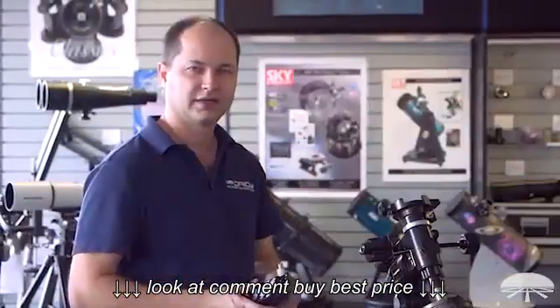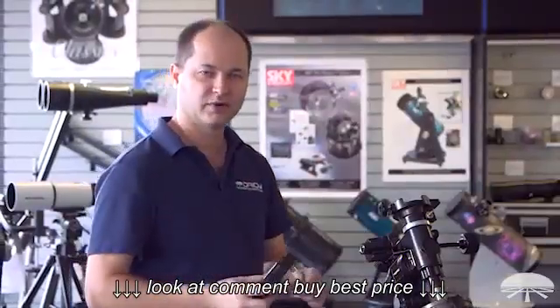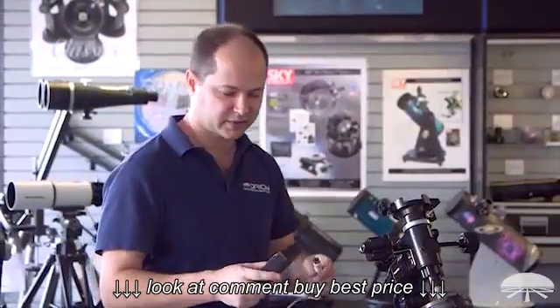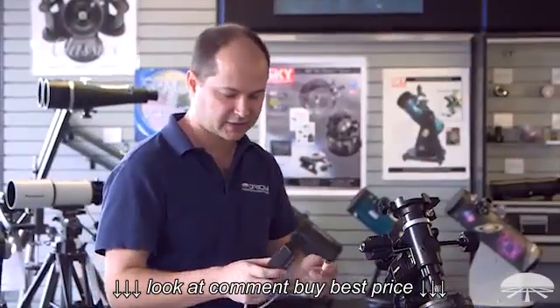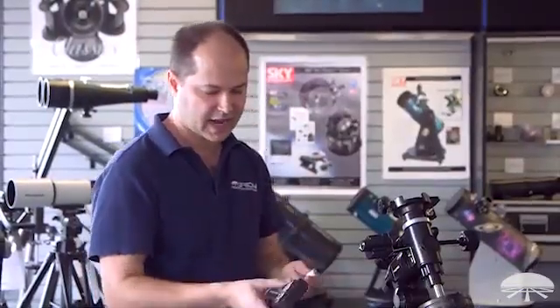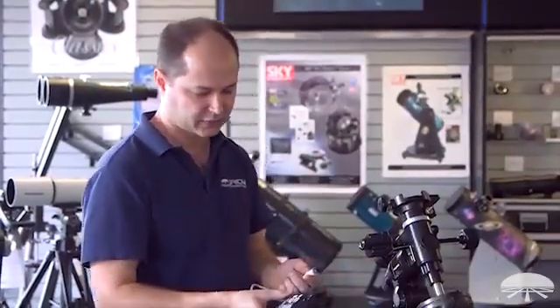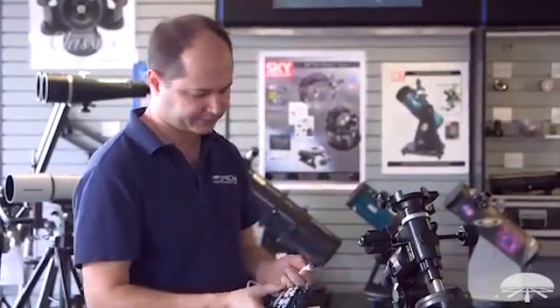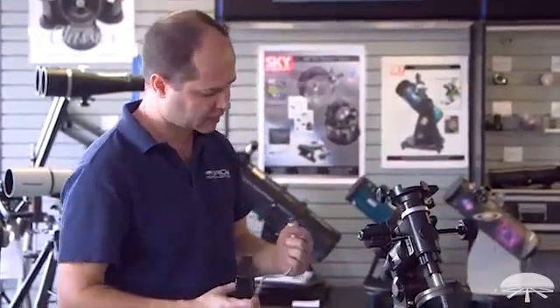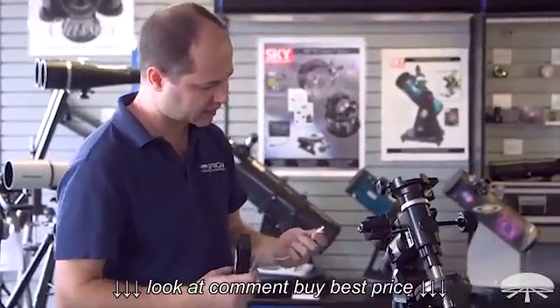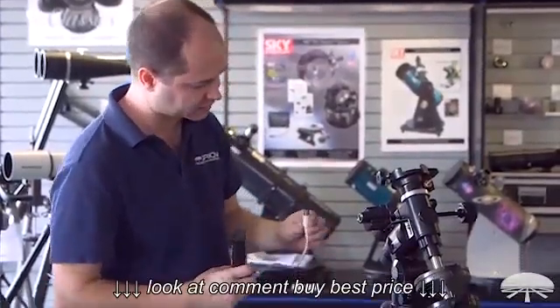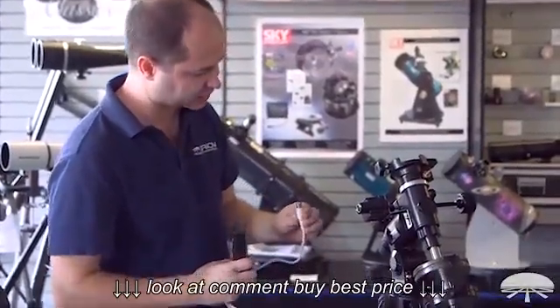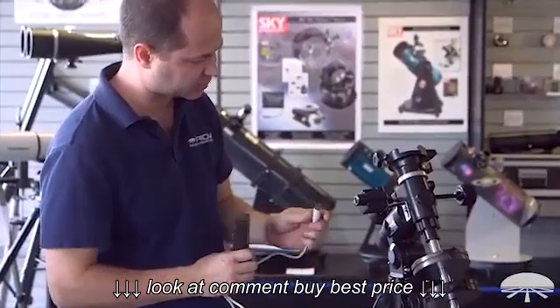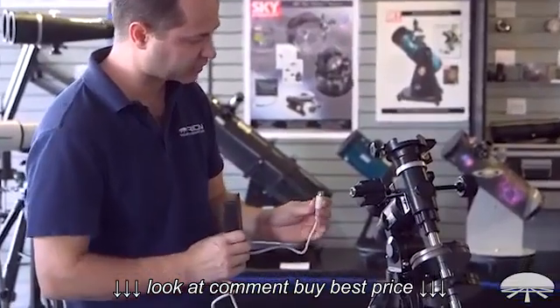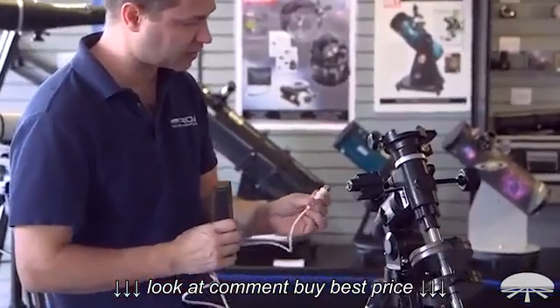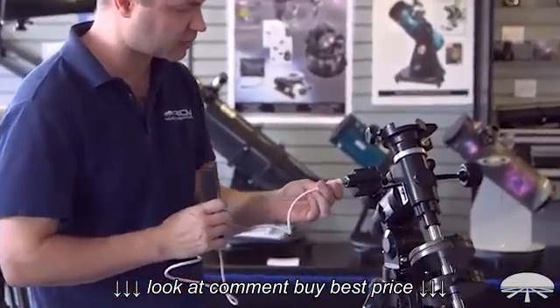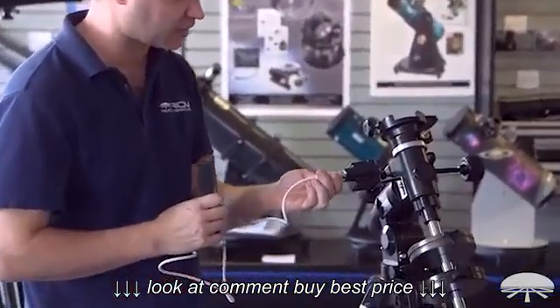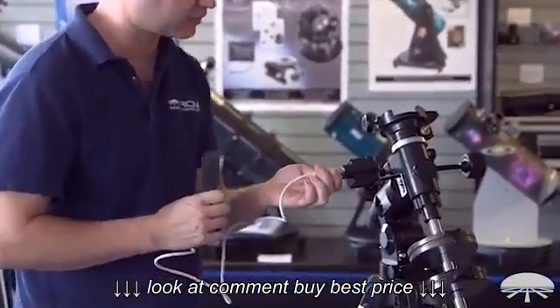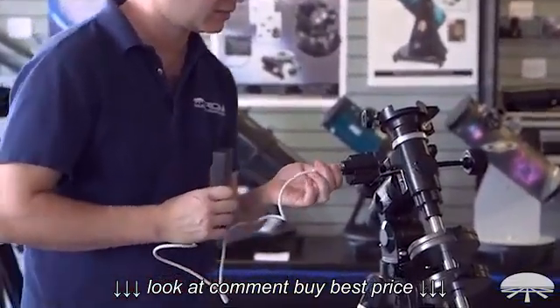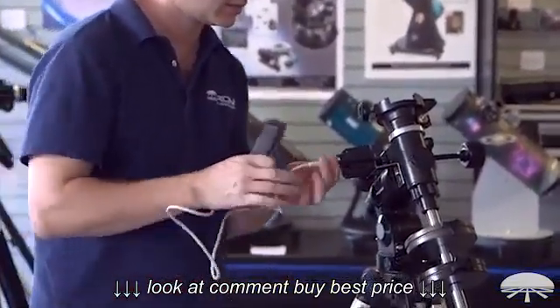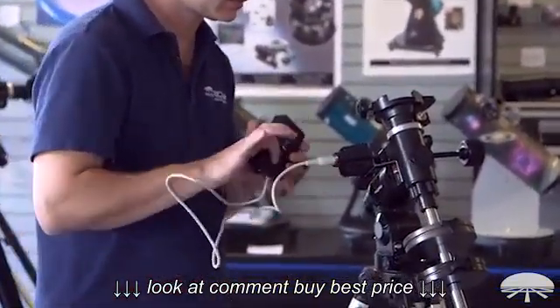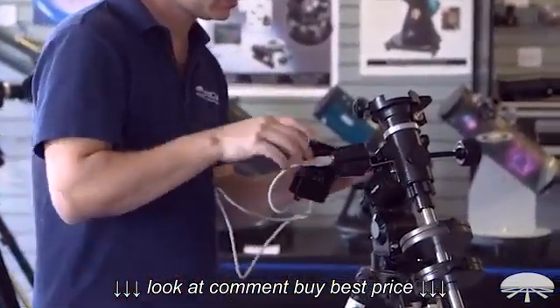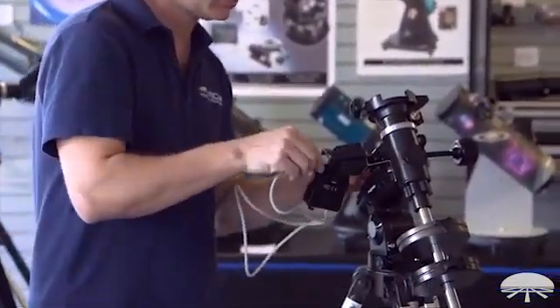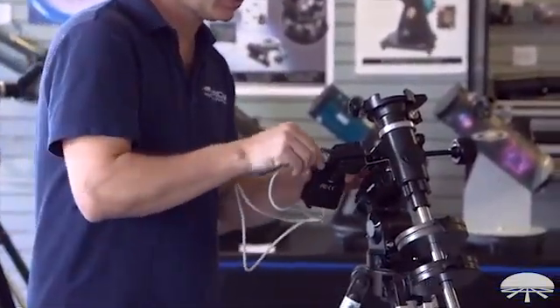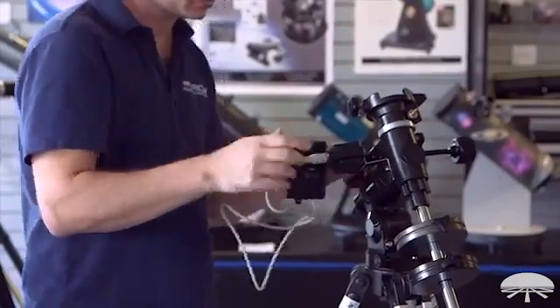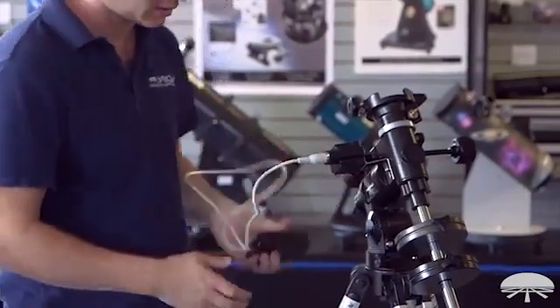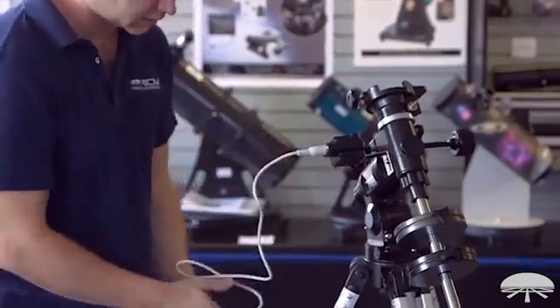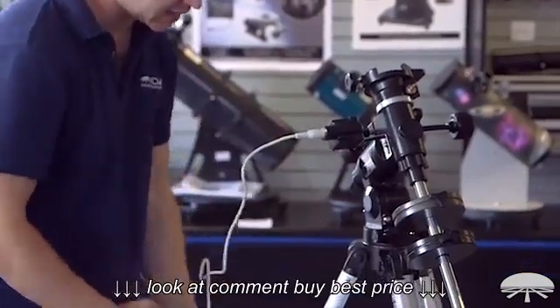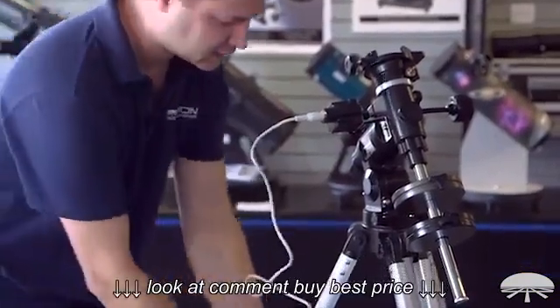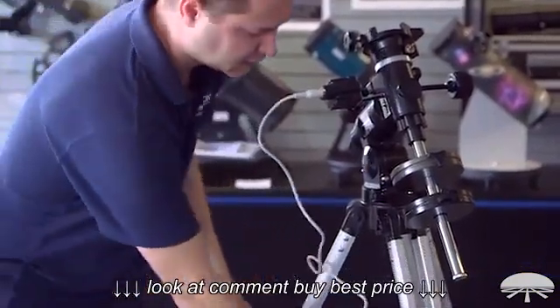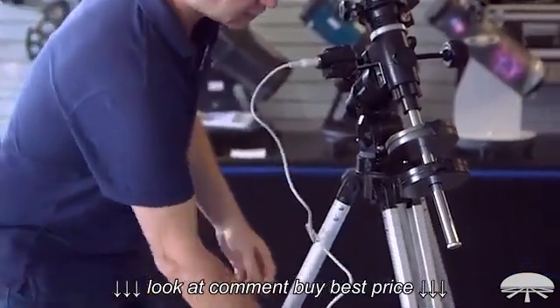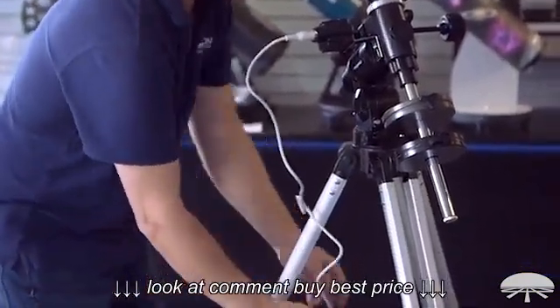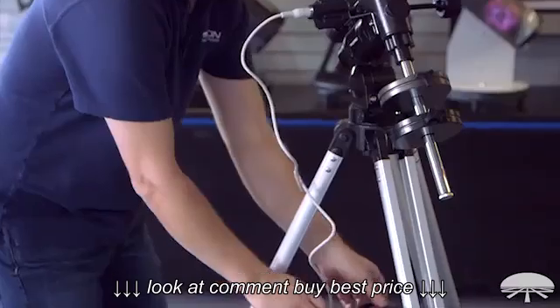So there are two more things to attach. You've got the hand controller, and that's just a simple installation — it plugs straight into the motor itself. And you can just leave that sitting in the tray.